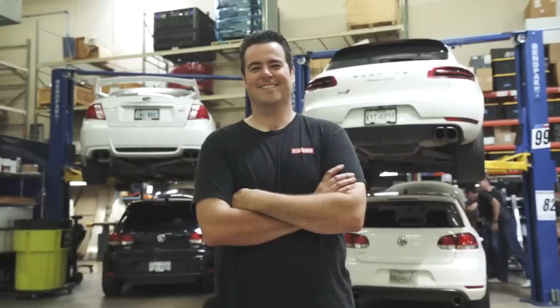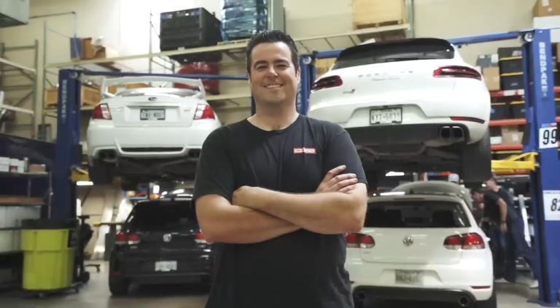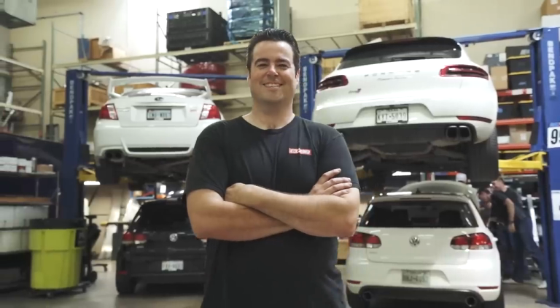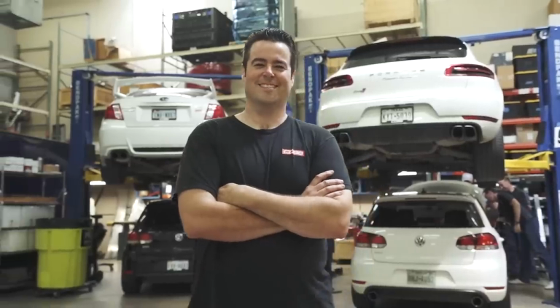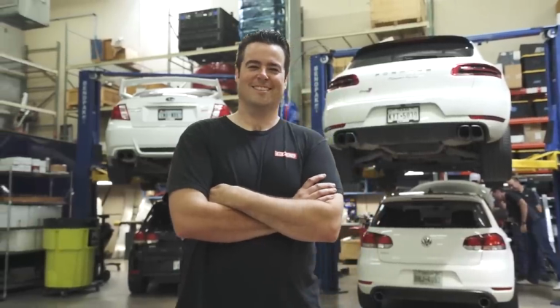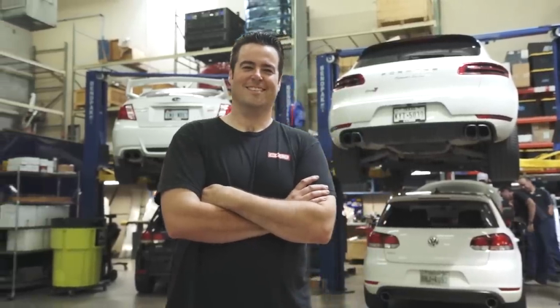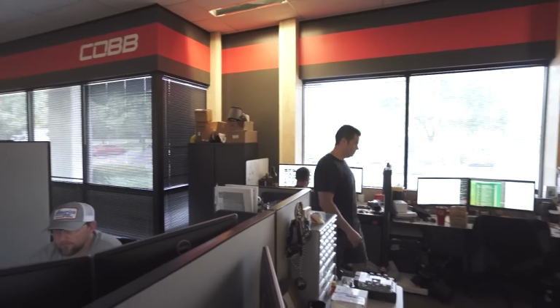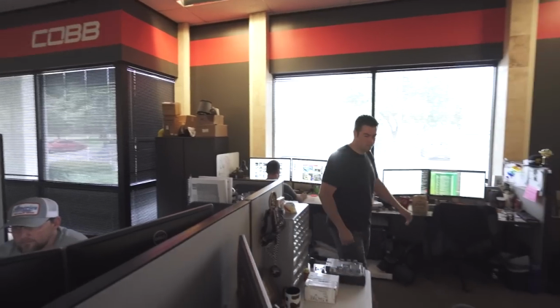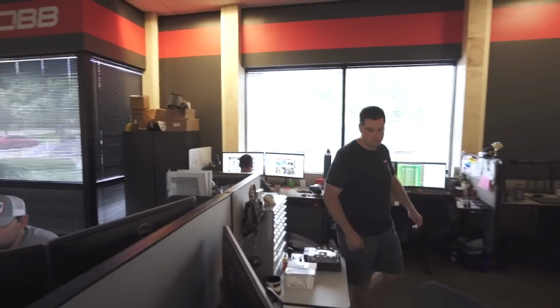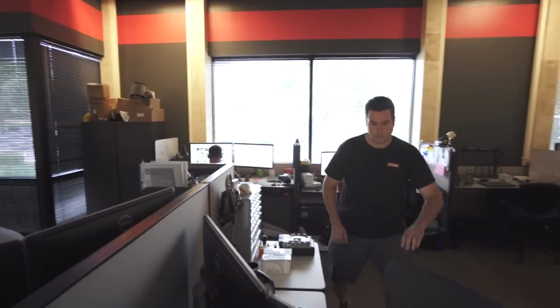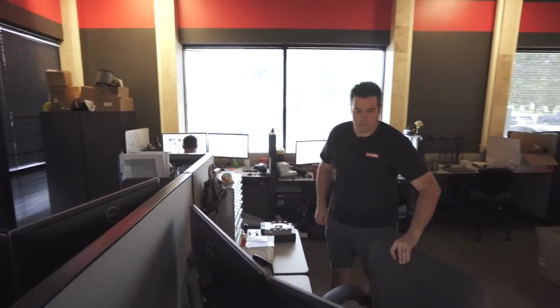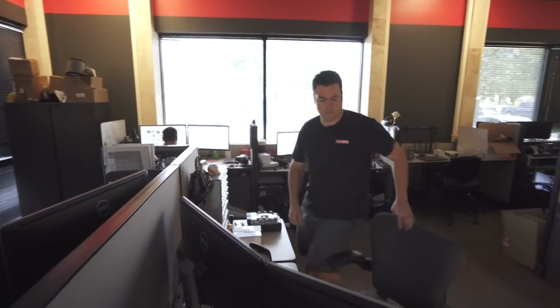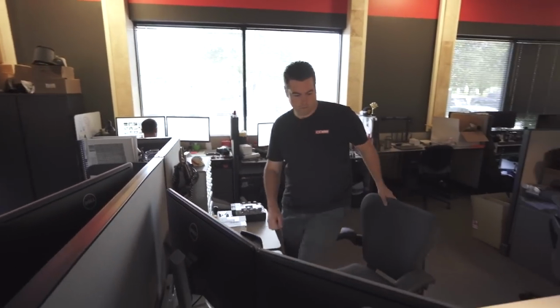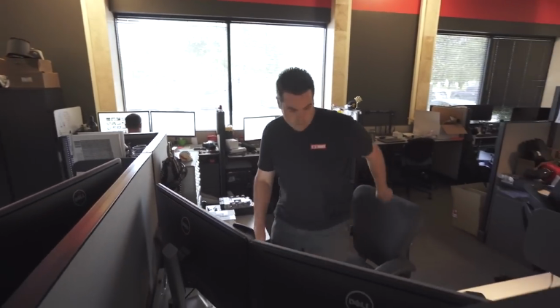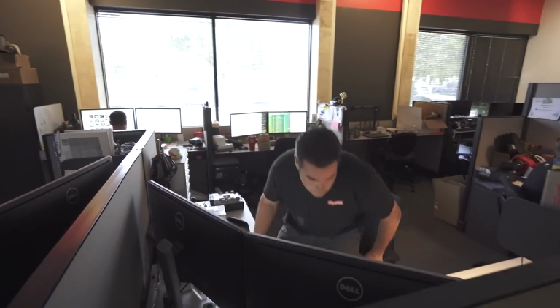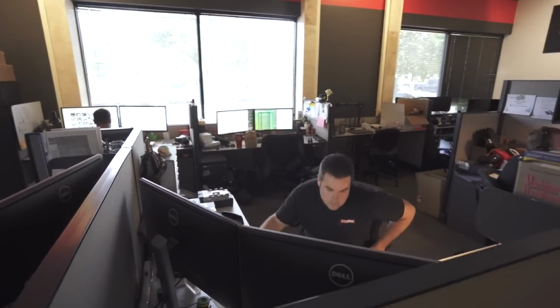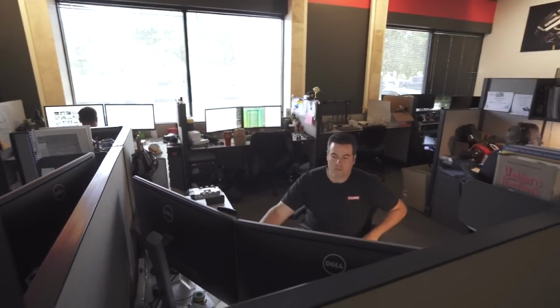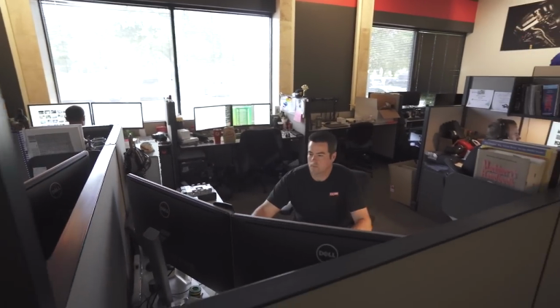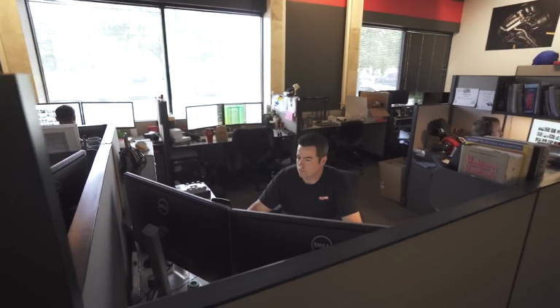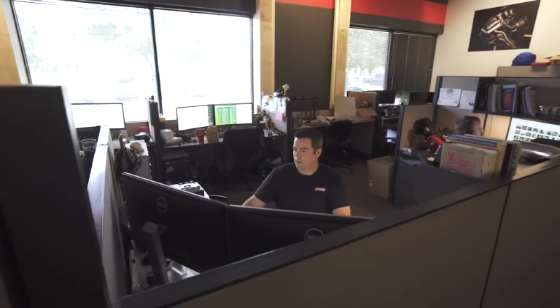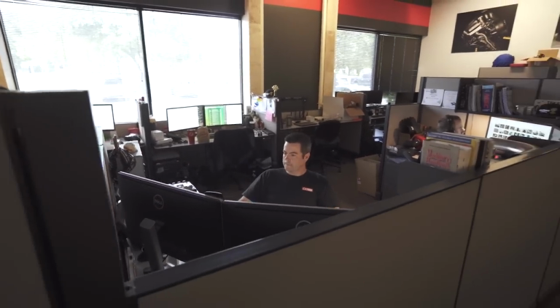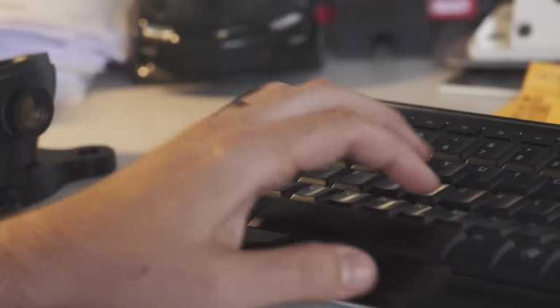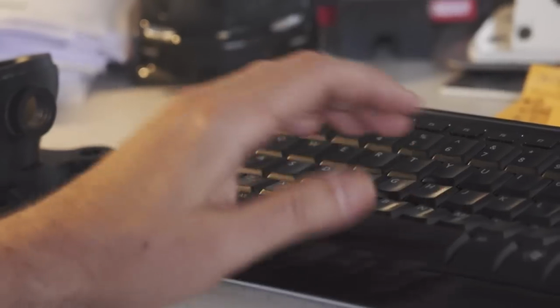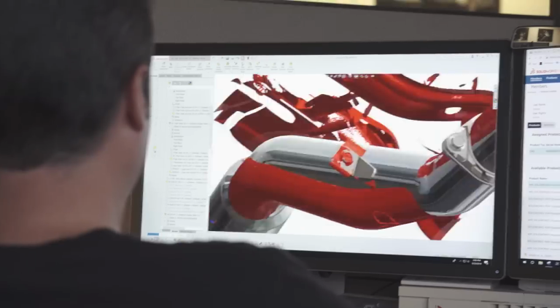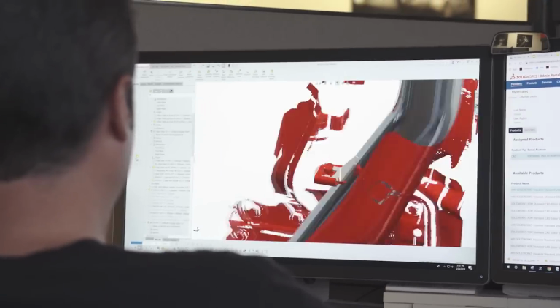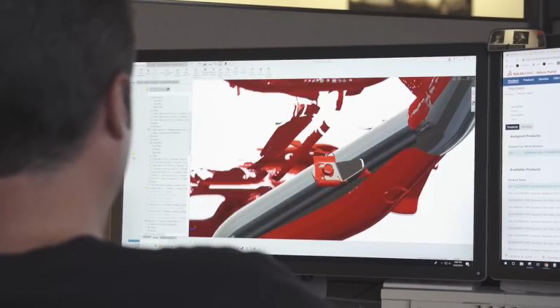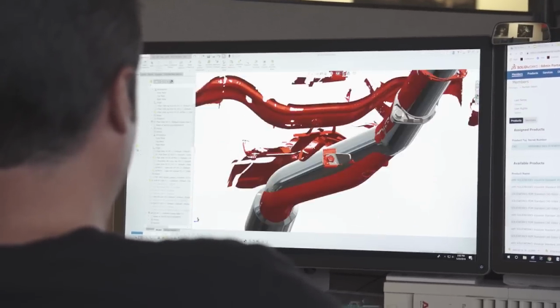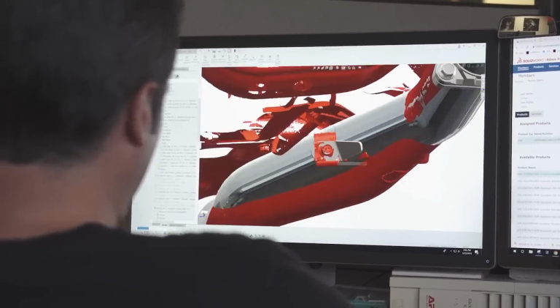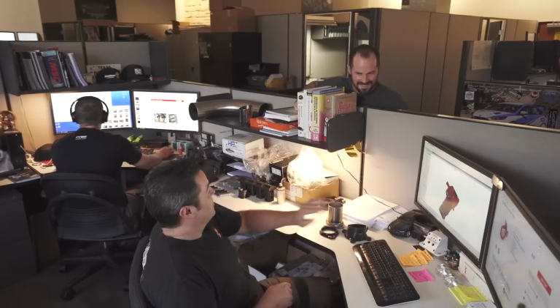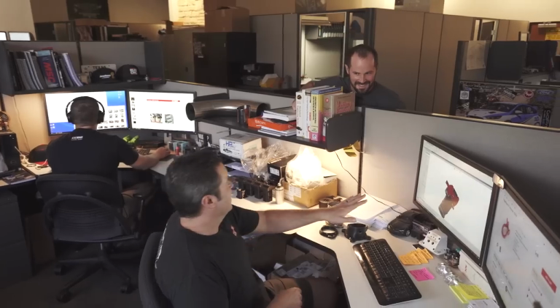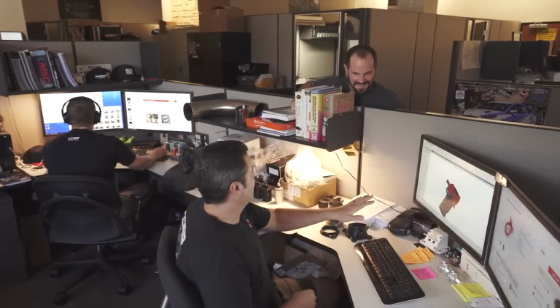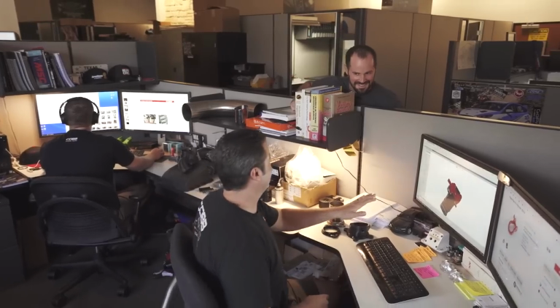I'm Jimmy Heisler. I'm a mechanical engineer on the hard parts team at Cobb Tuning. My background is mechanical engineering systems design, and my main focus is developing the hard parts that we might put into our stage packages.